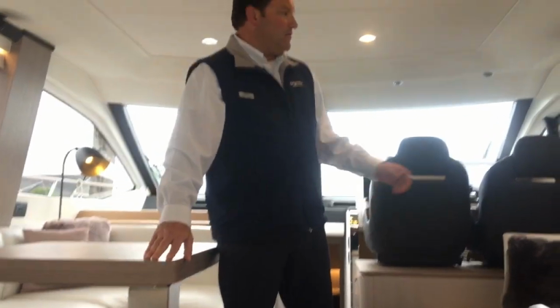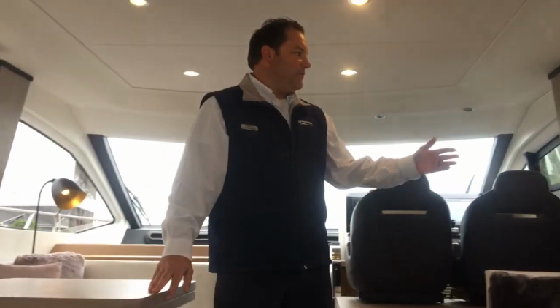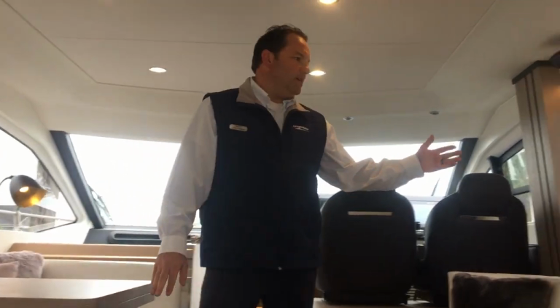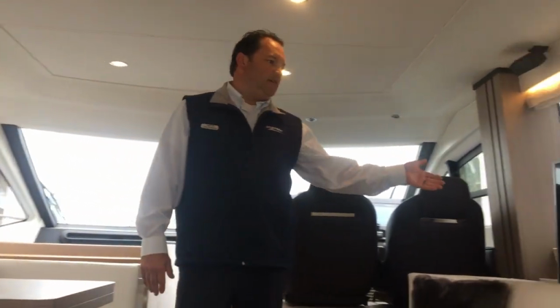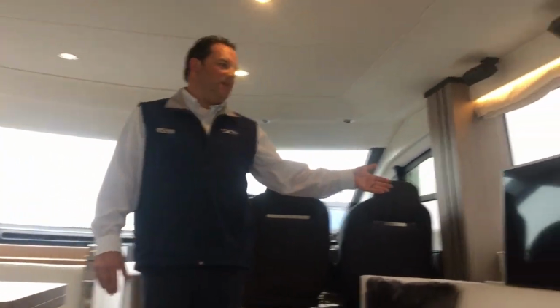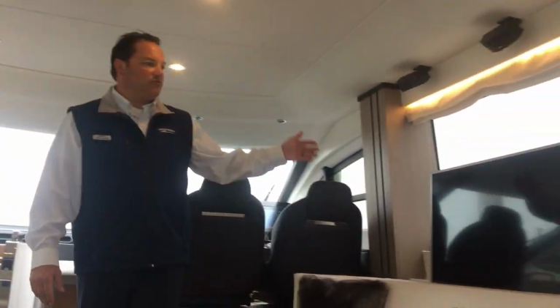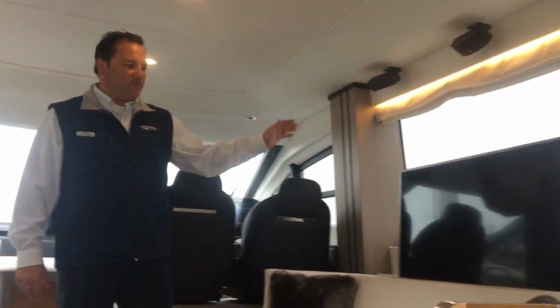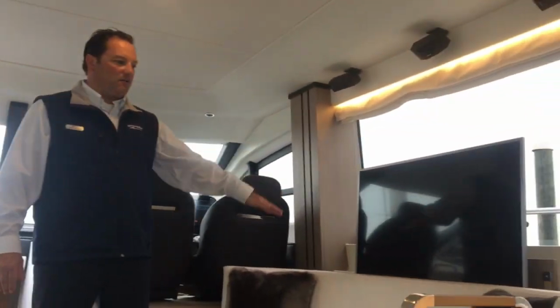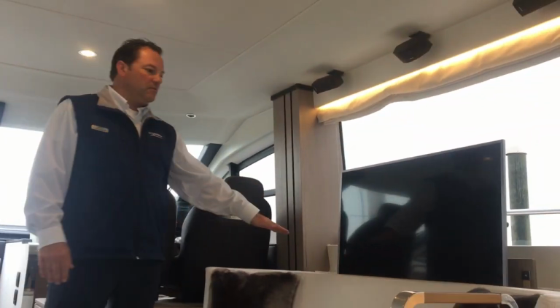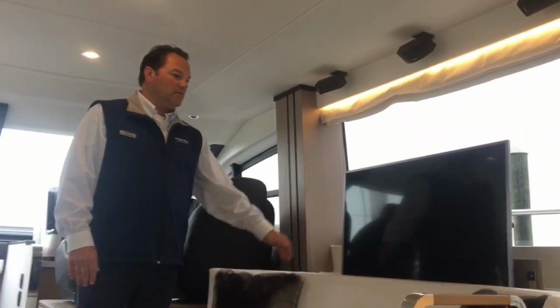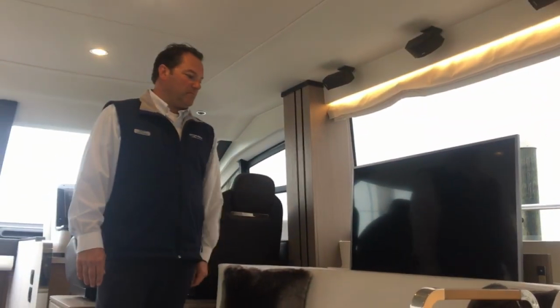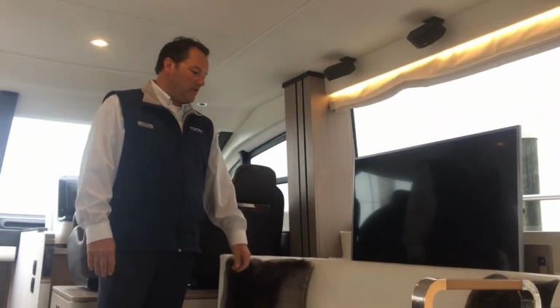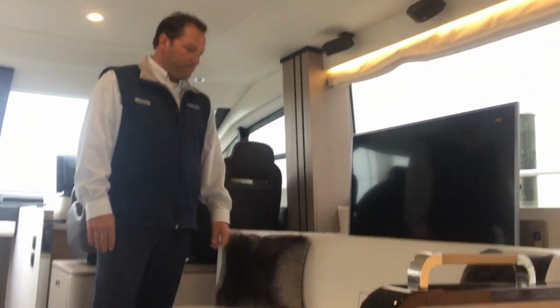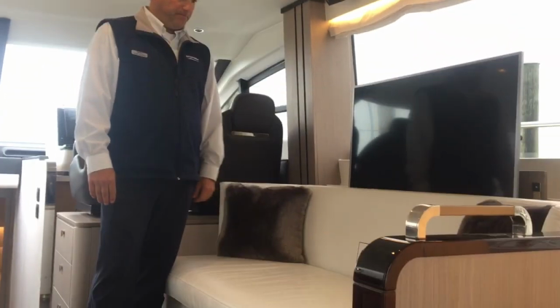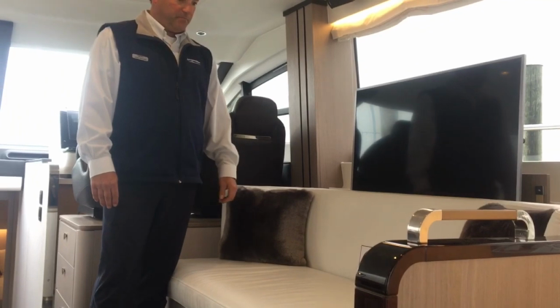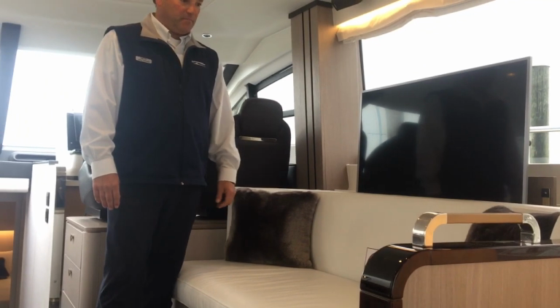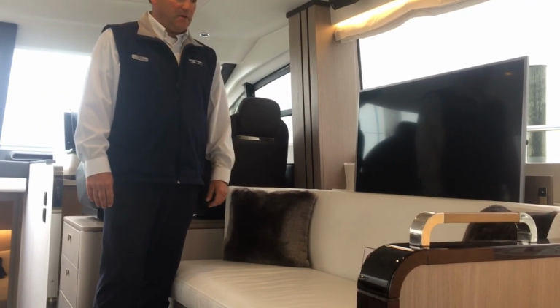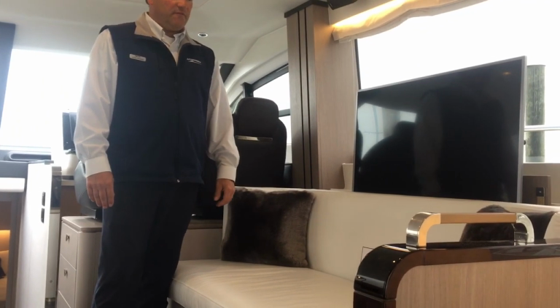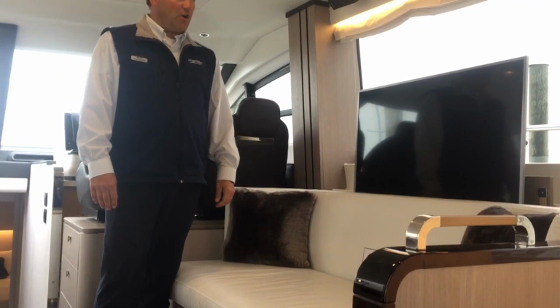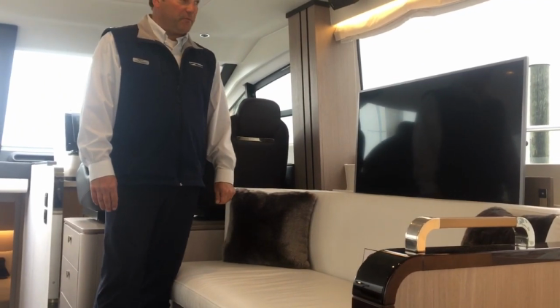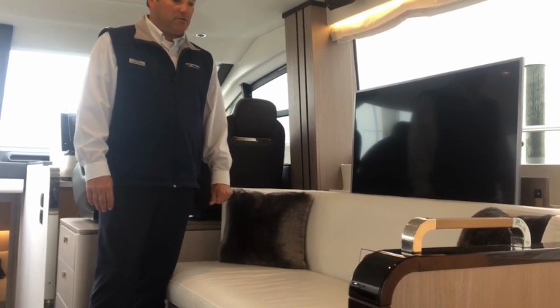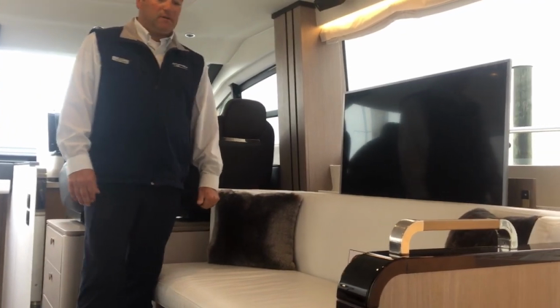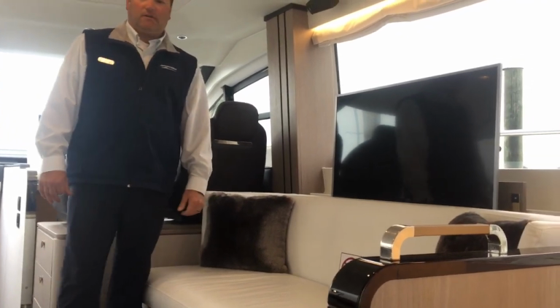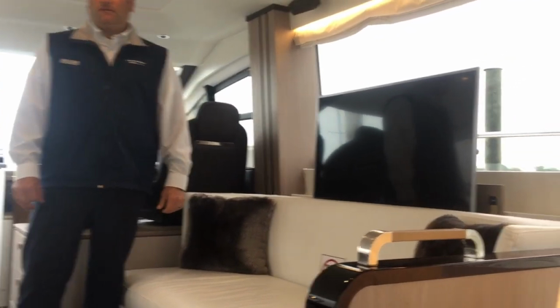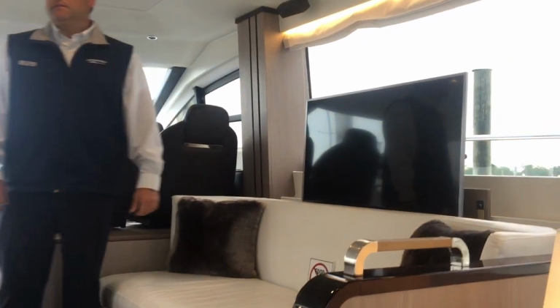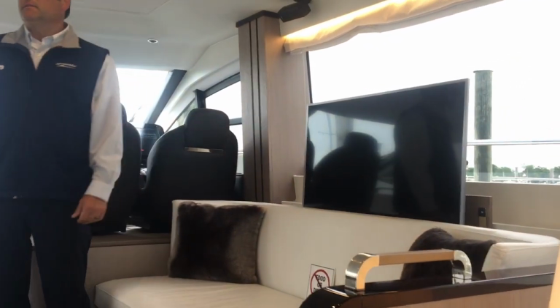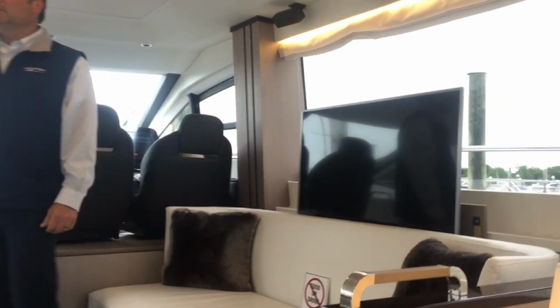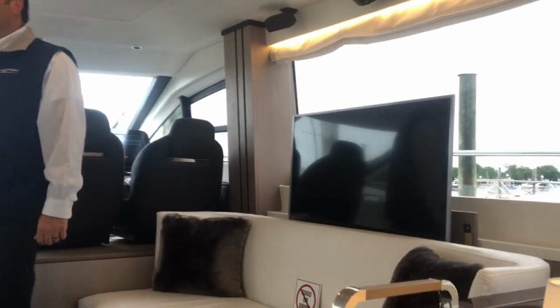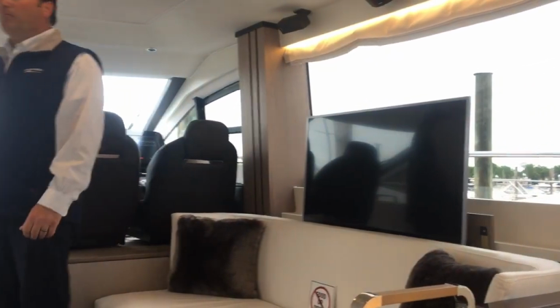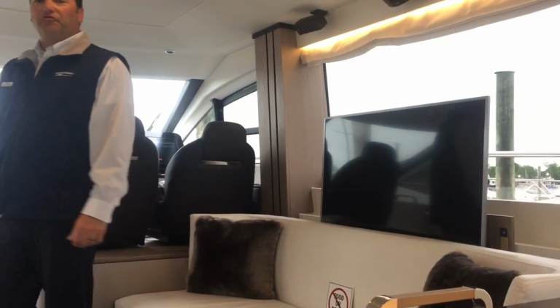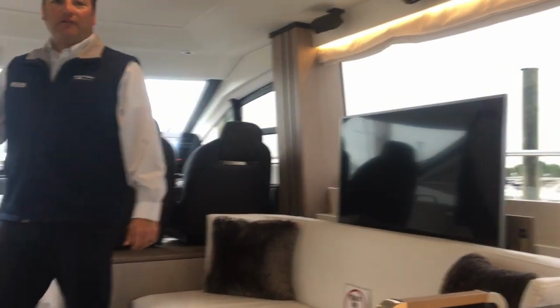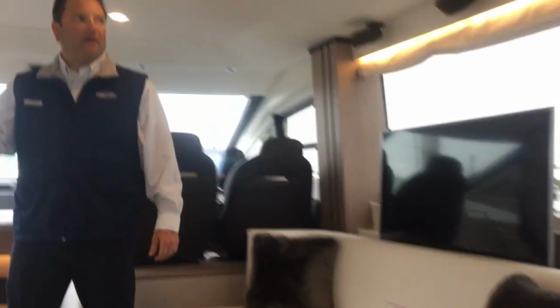There's also a TV that drops down below. Very comfortable, with surround sound.